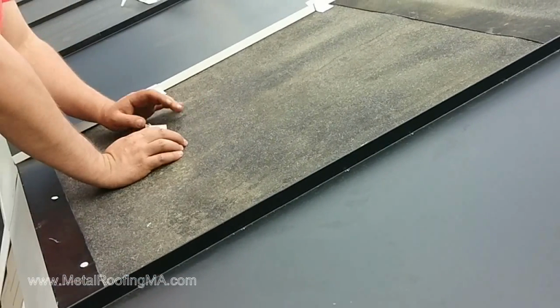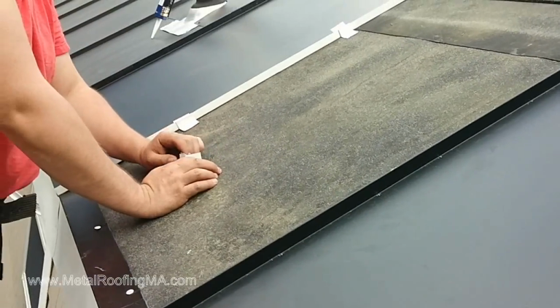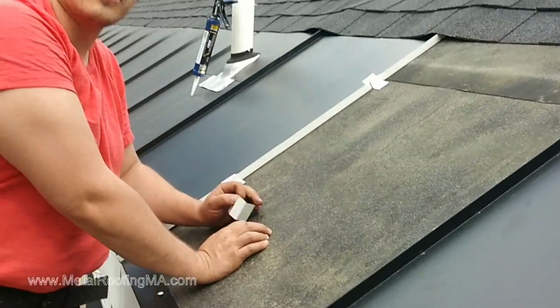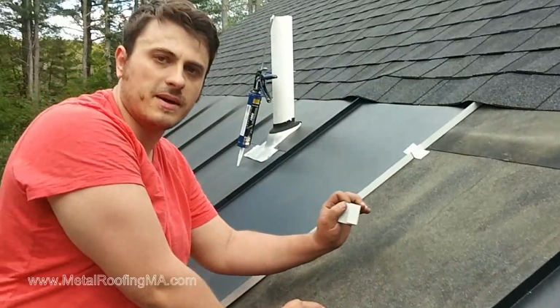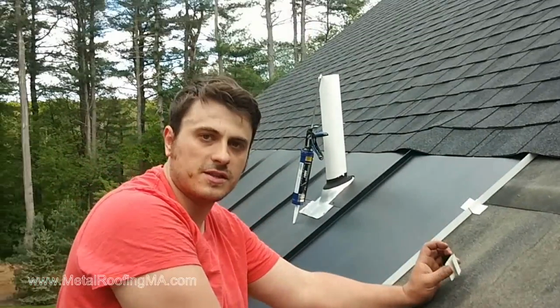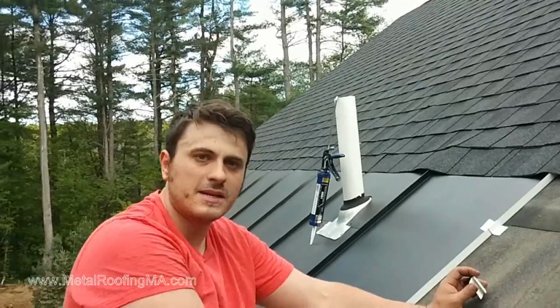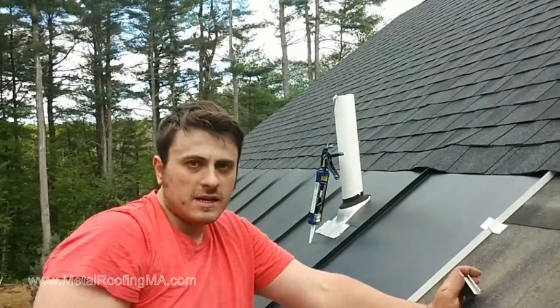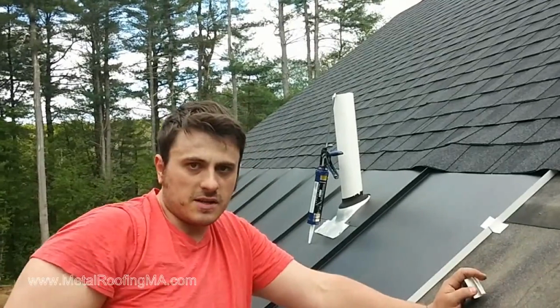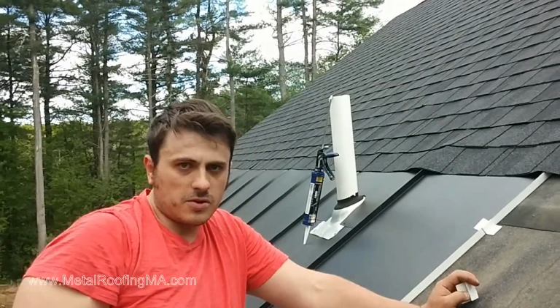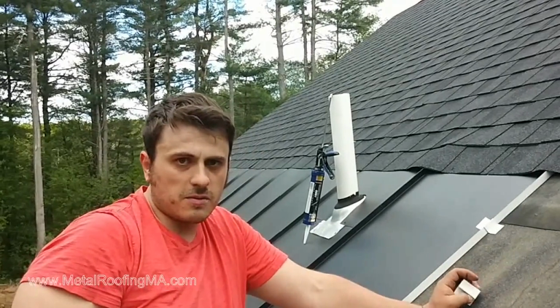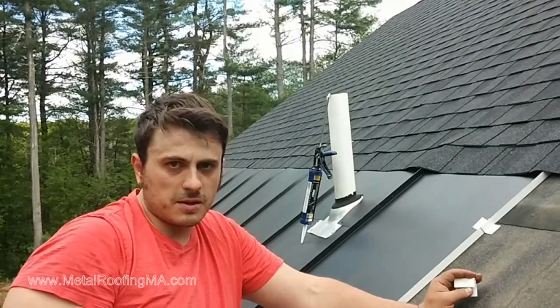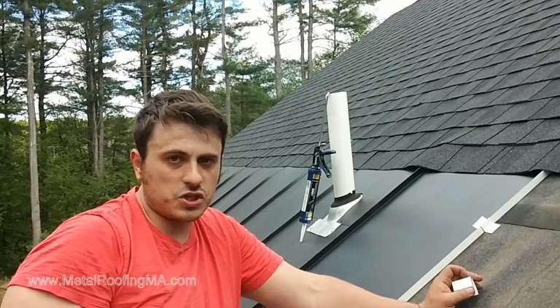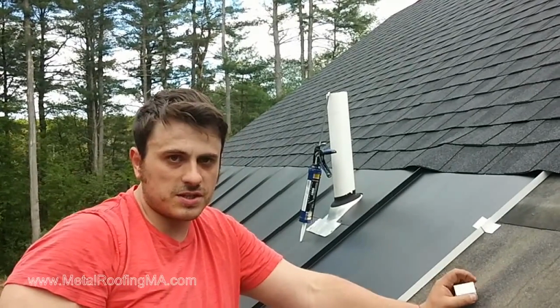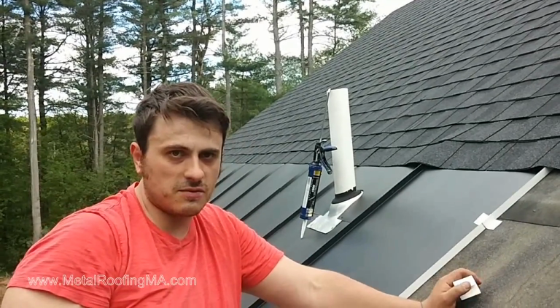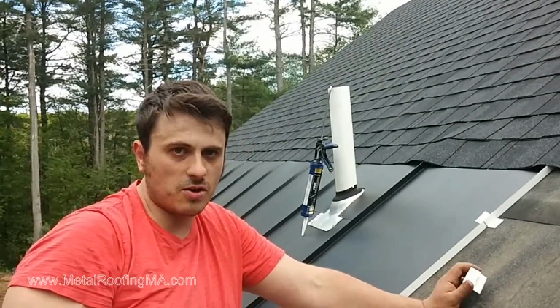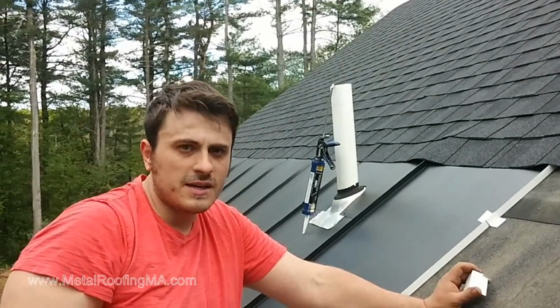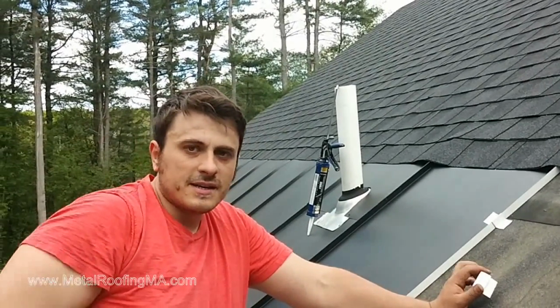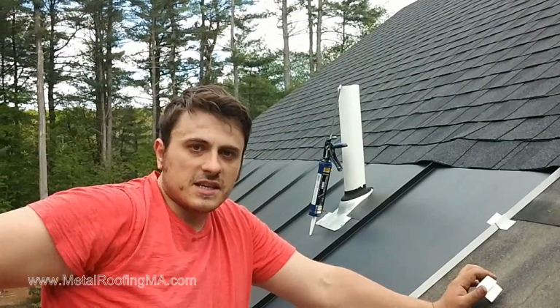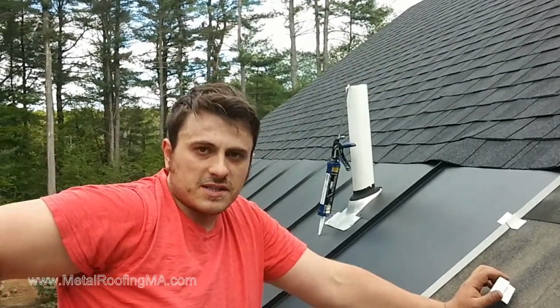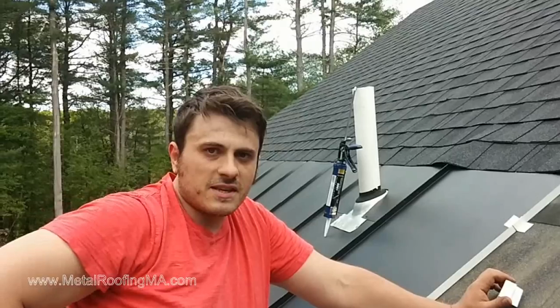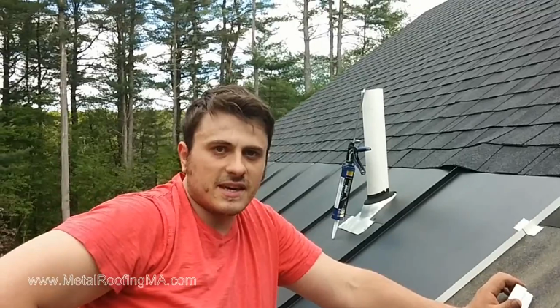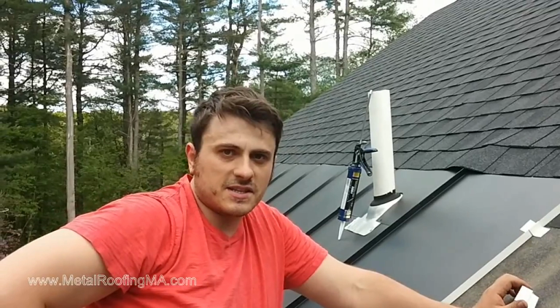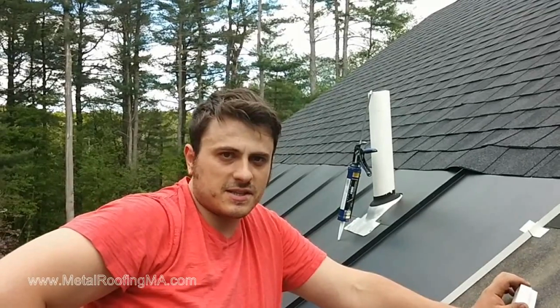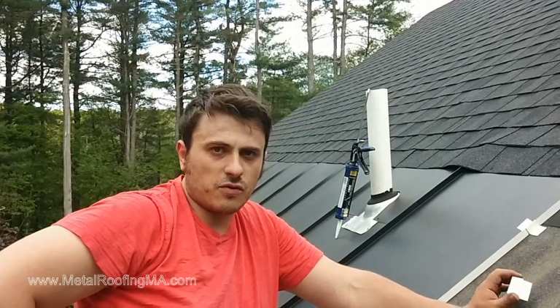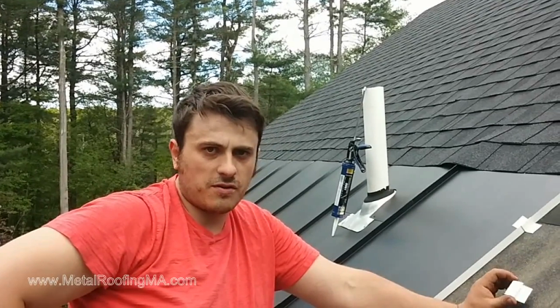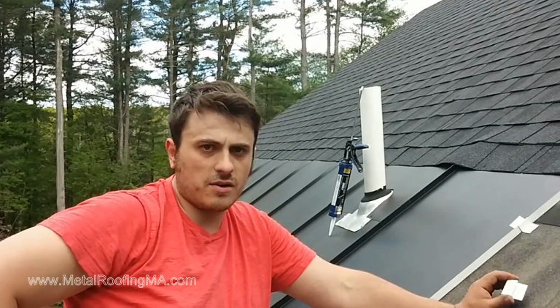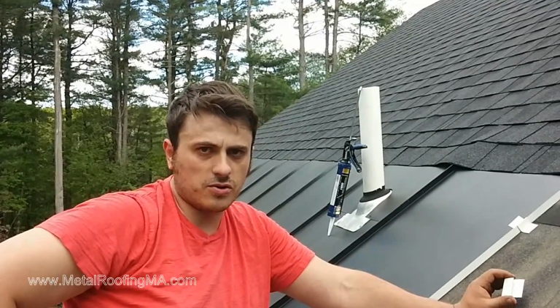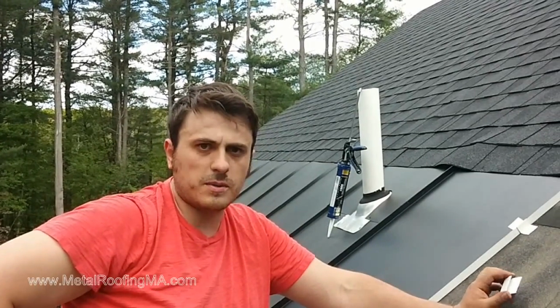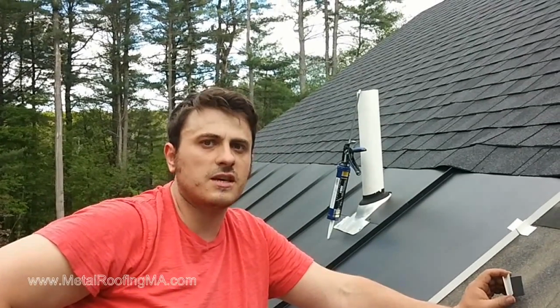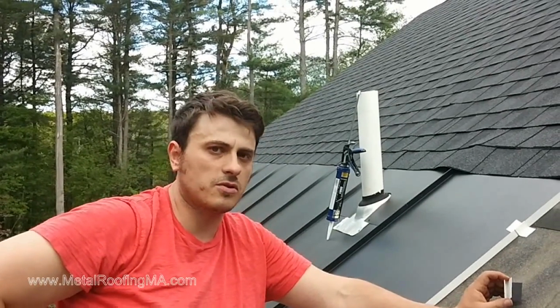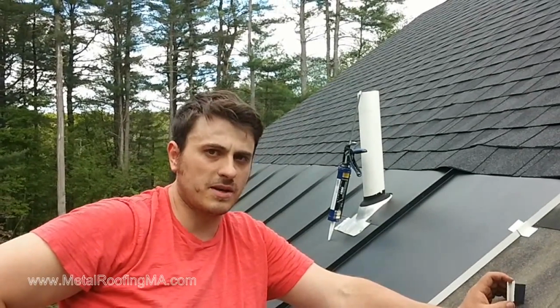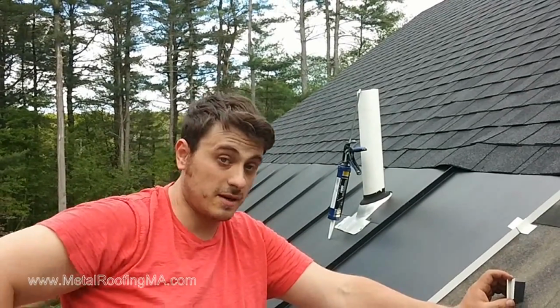This was Leo with MetalRoofingMA.com. If you need a metal roofing quote in Massachusetts, give us a call at 617-866-7433 or go to our website MetalRoofingMA.com.